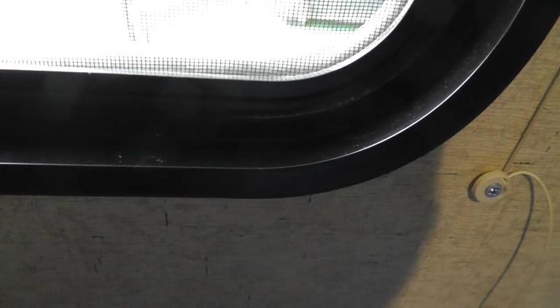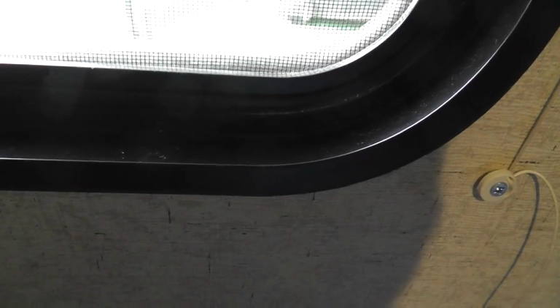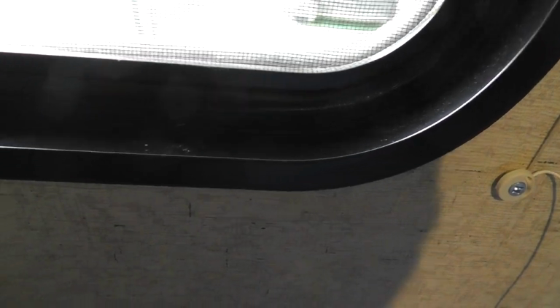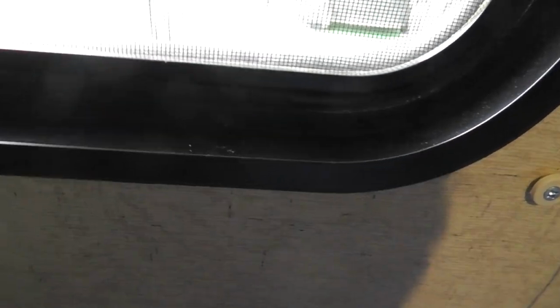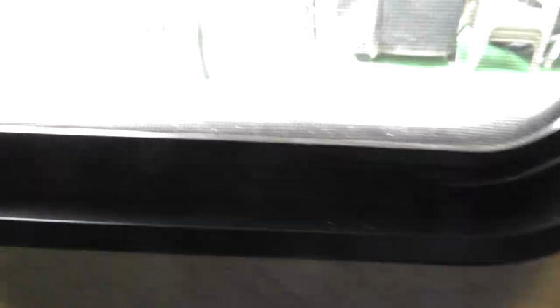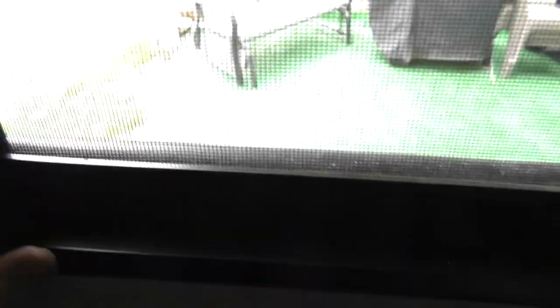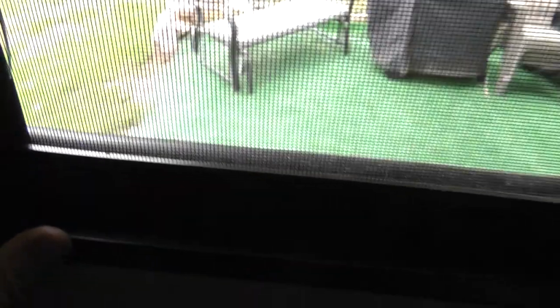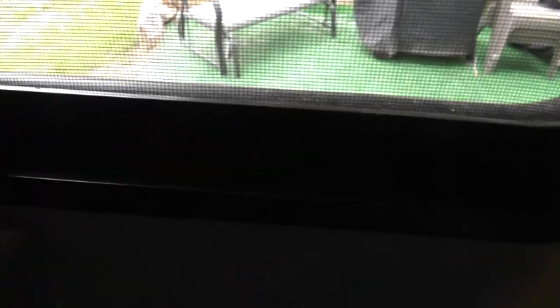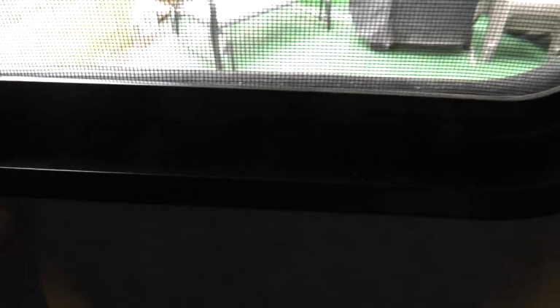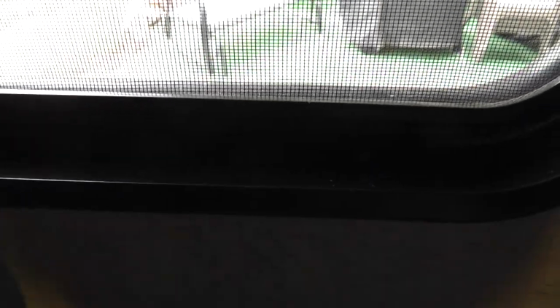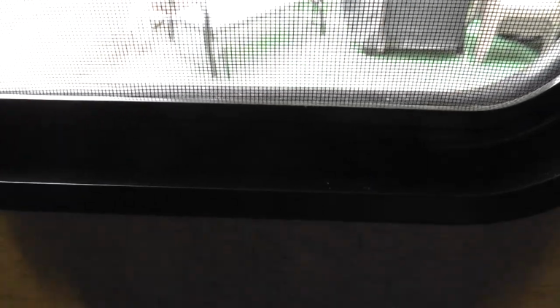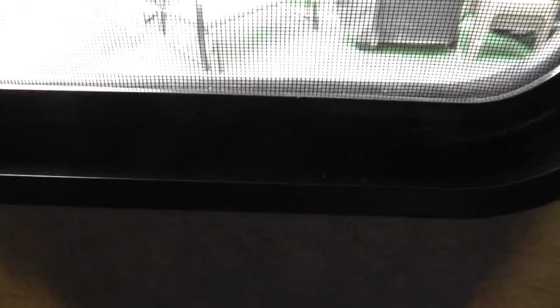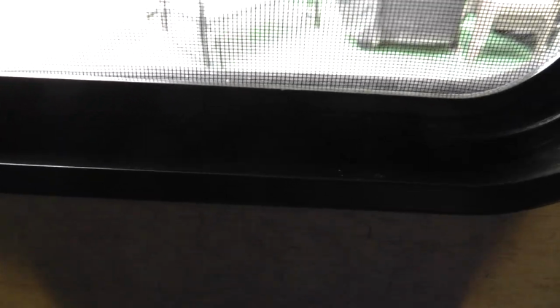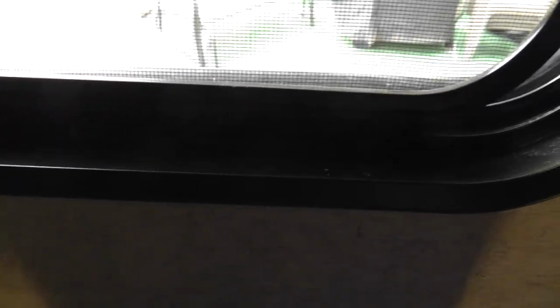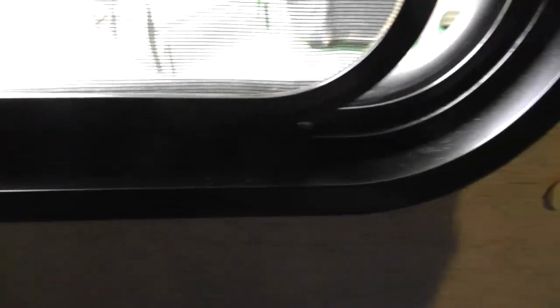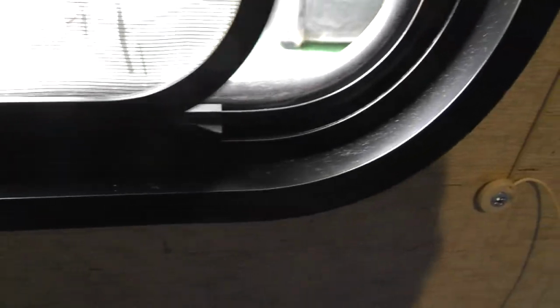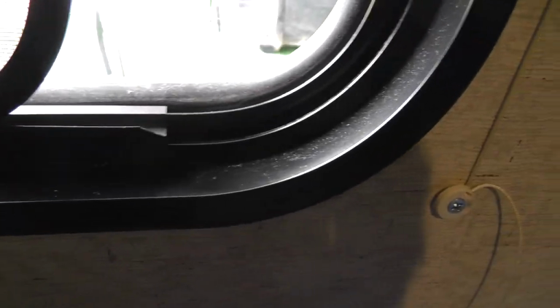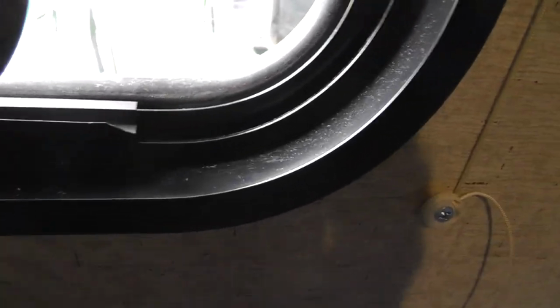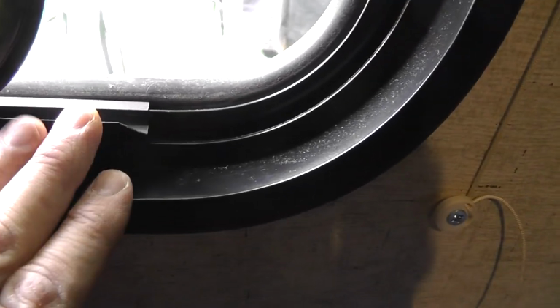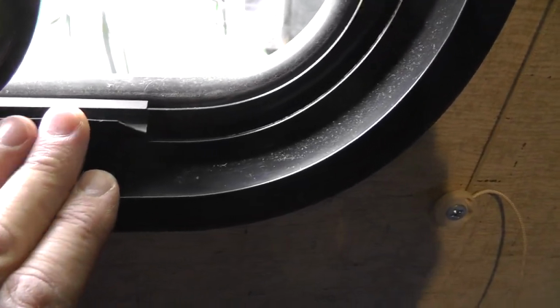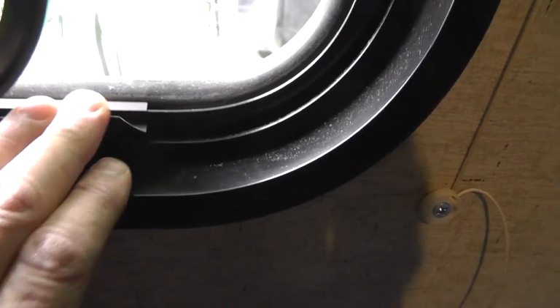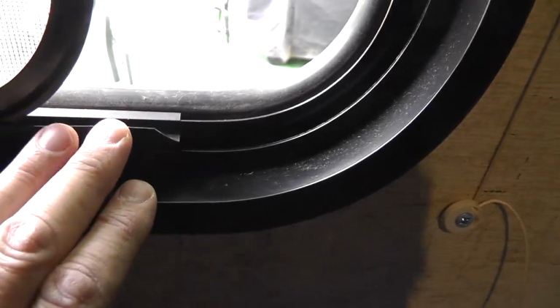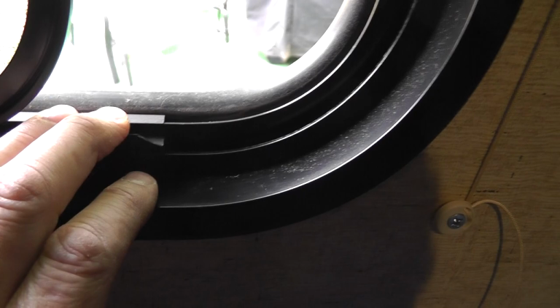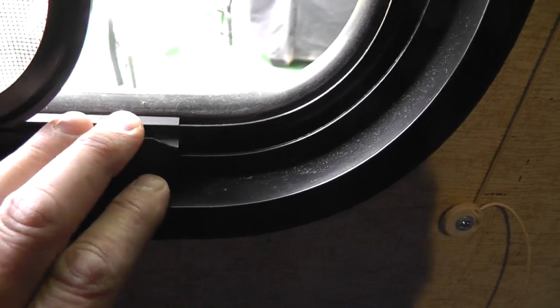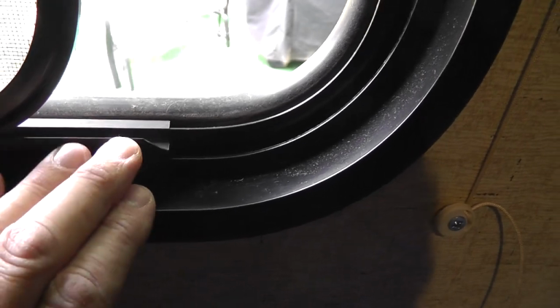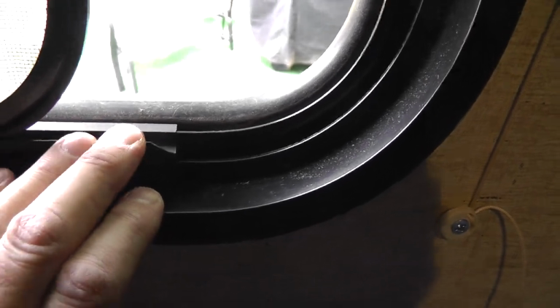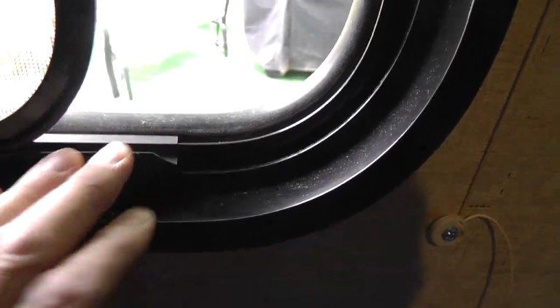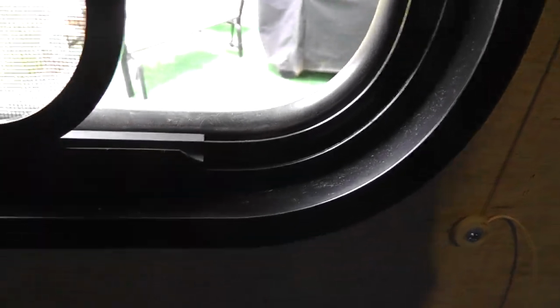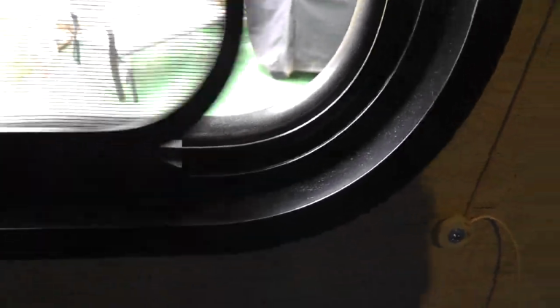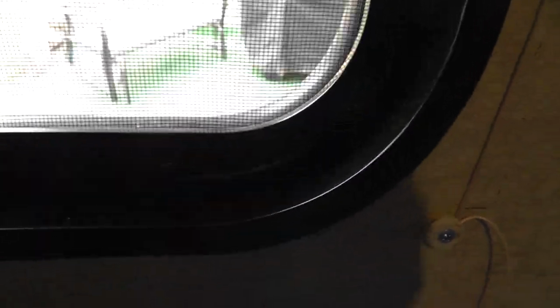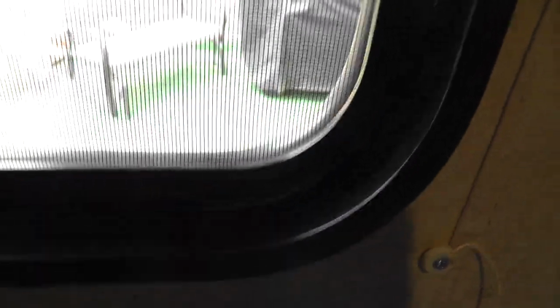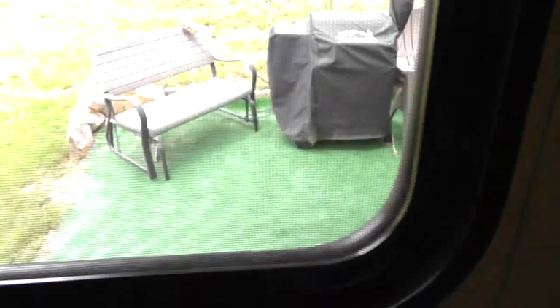Once you can get one part of the screen in, try sliding the screen and it'll slide in. These things are really not made to take the screens in and out, I can tell you that.